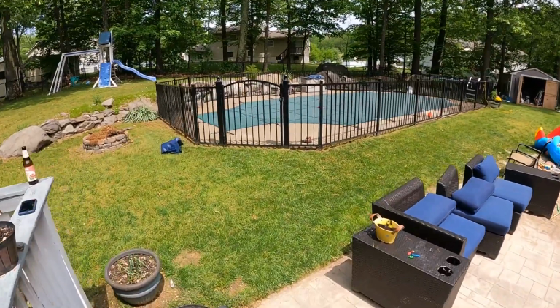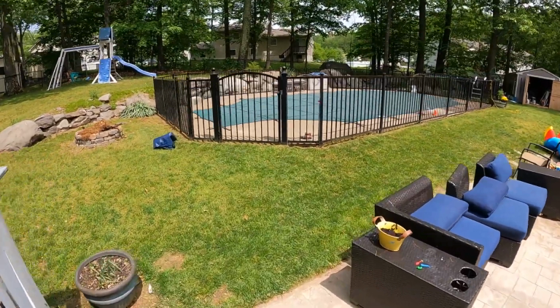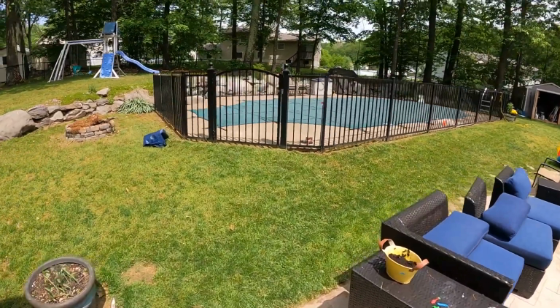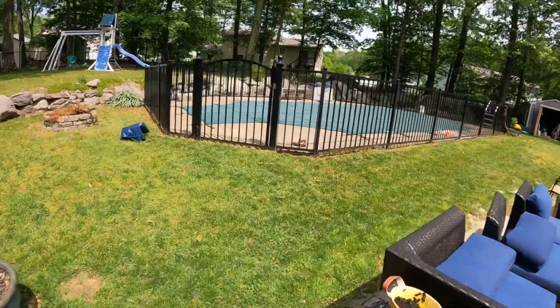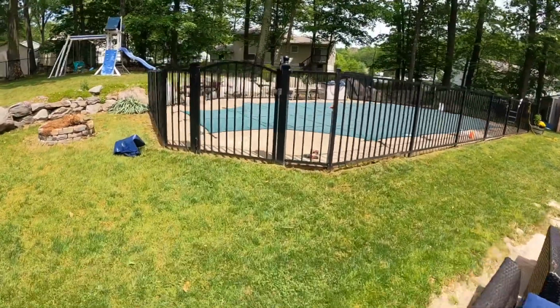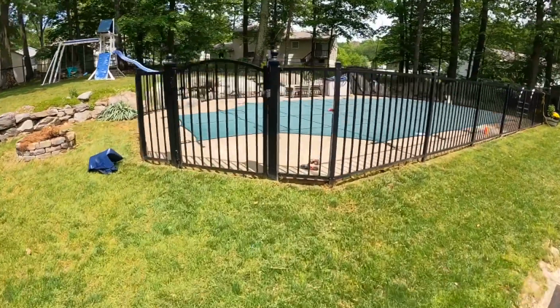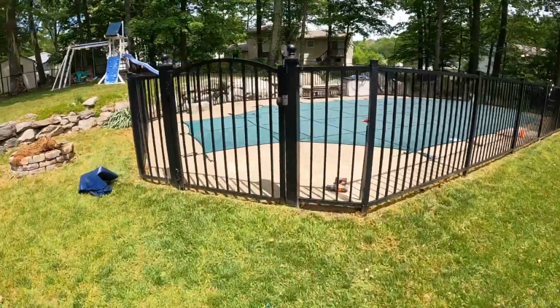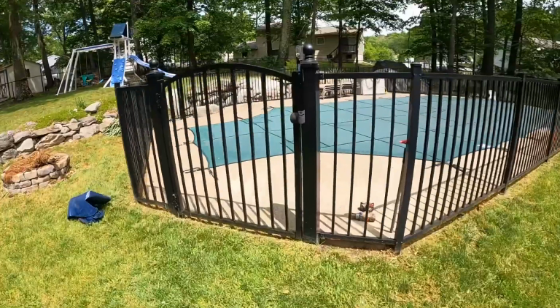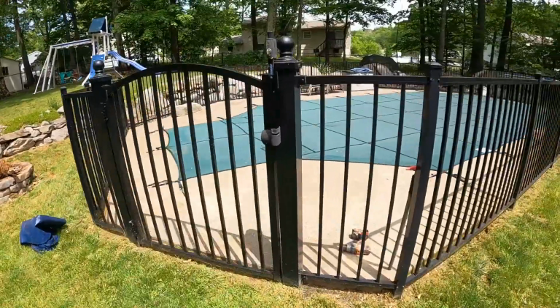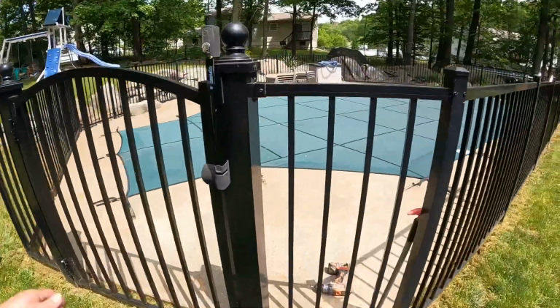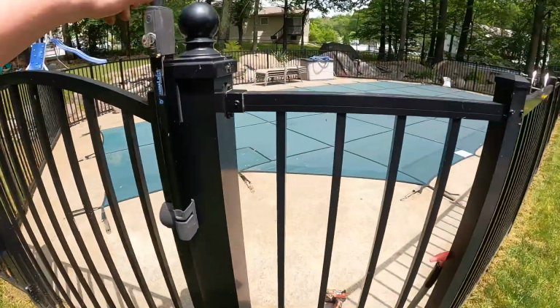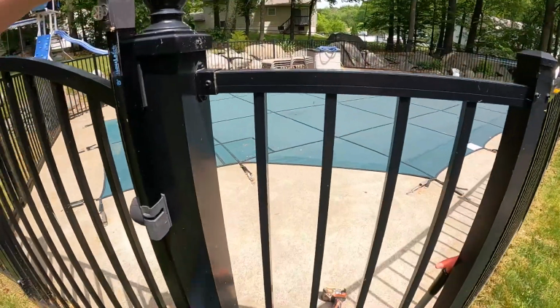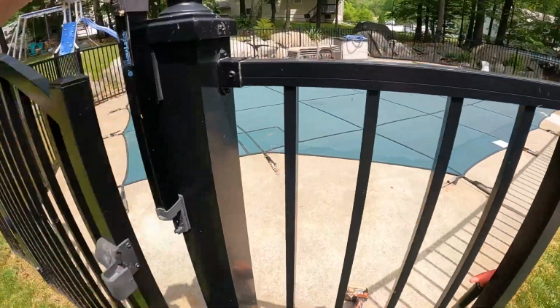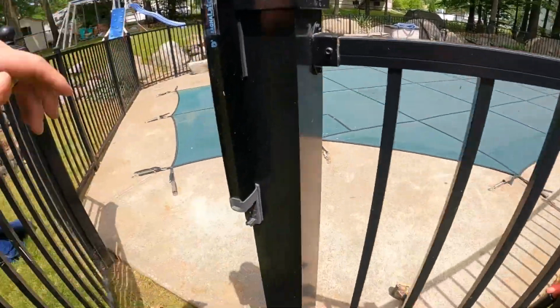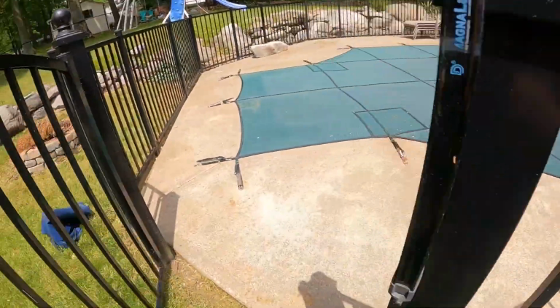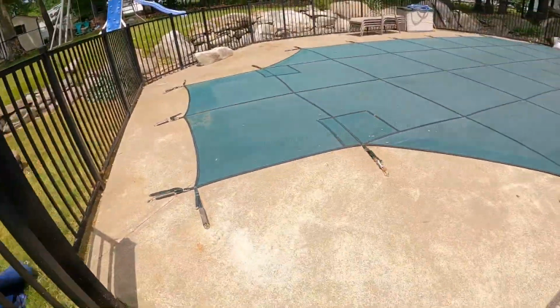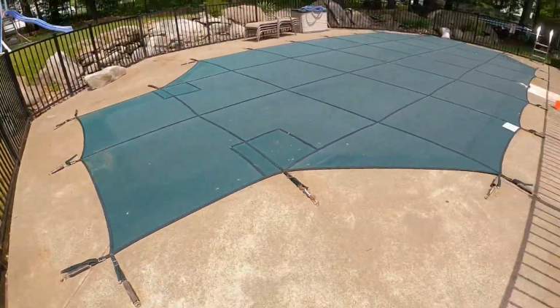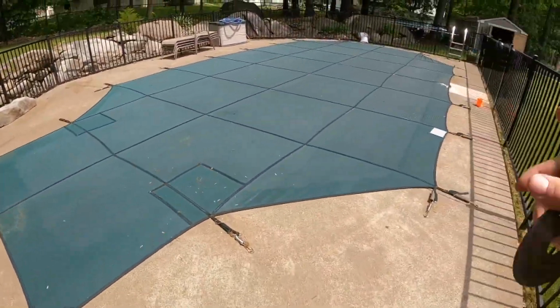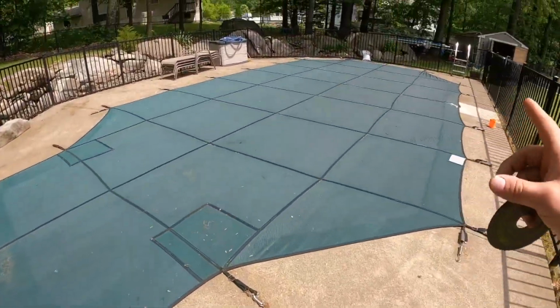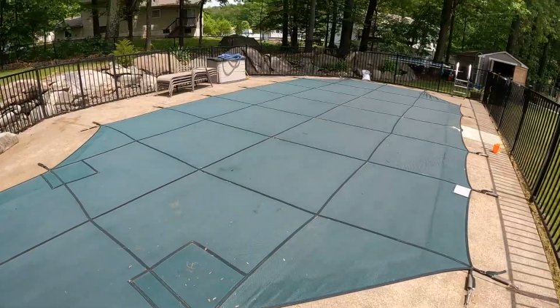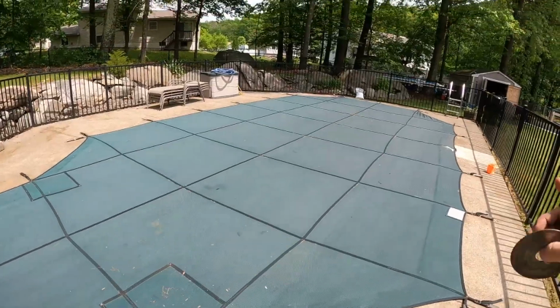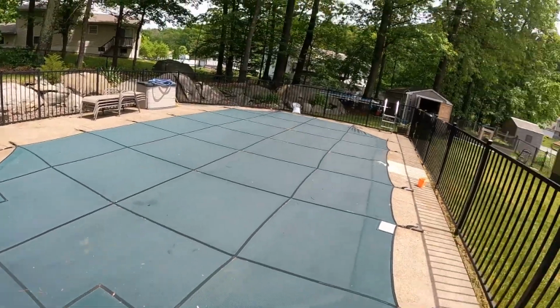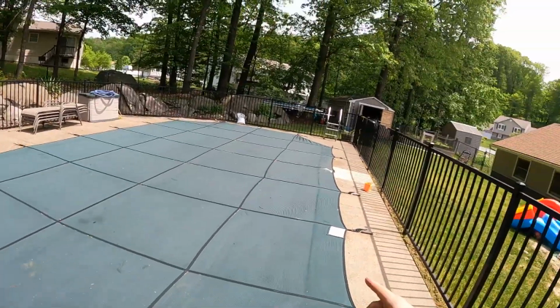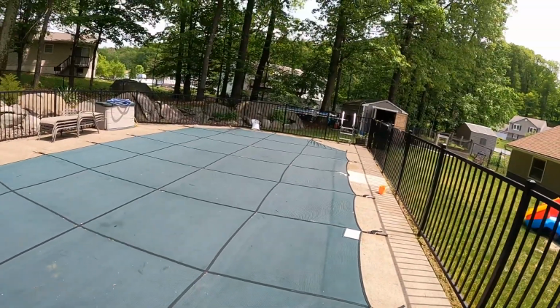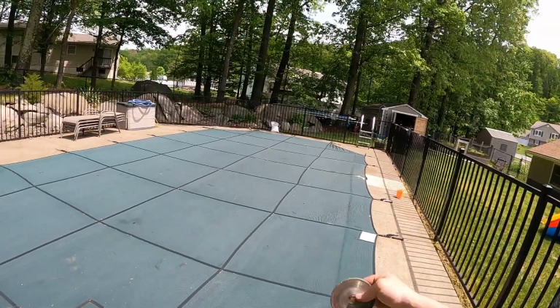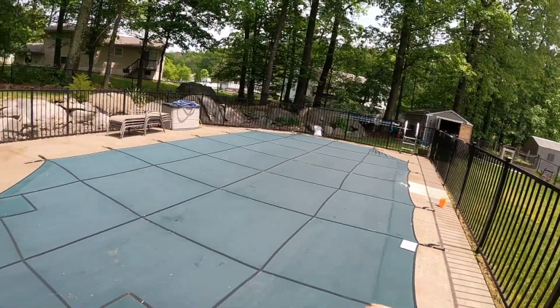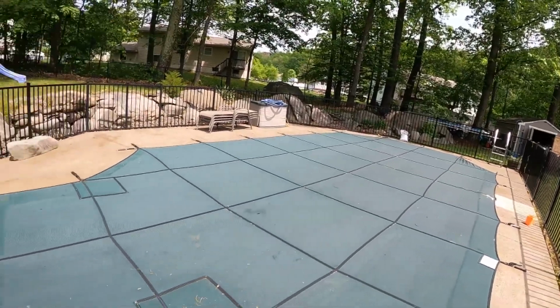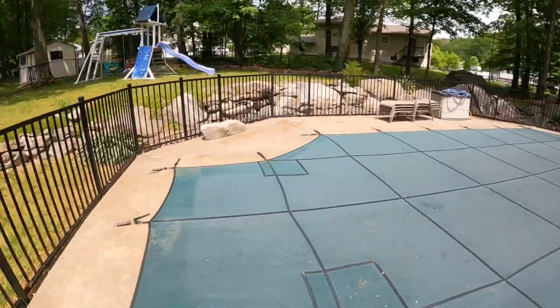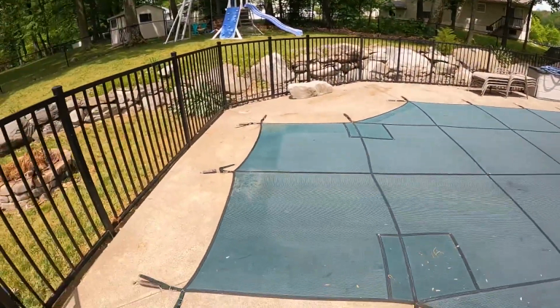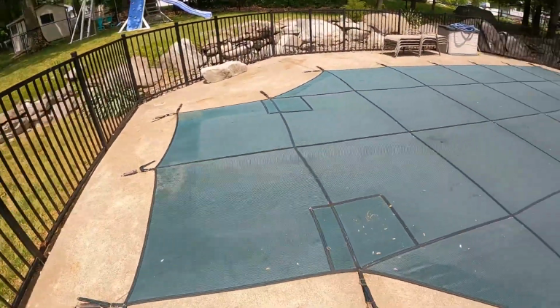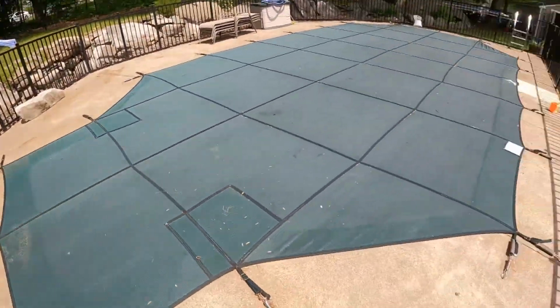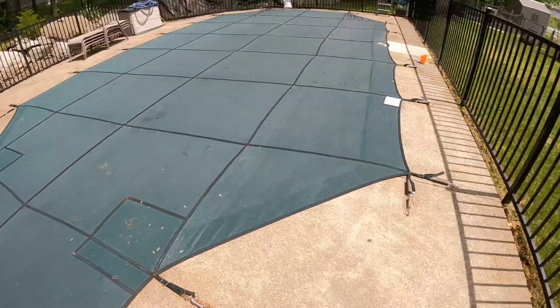Today's project is opening up the pool. I've had my pump going for two weeks now, so the water should be pretty clear. But first thing we gotta tackle is getting this cover off.